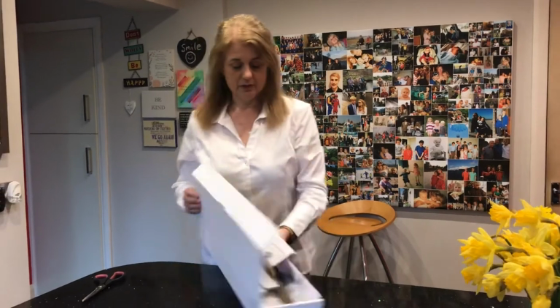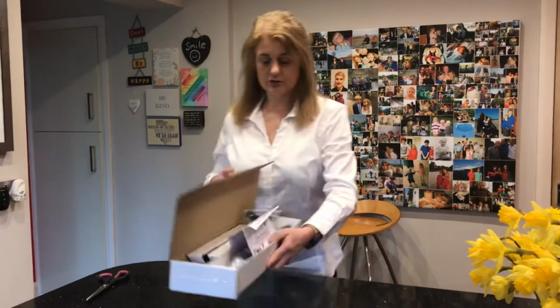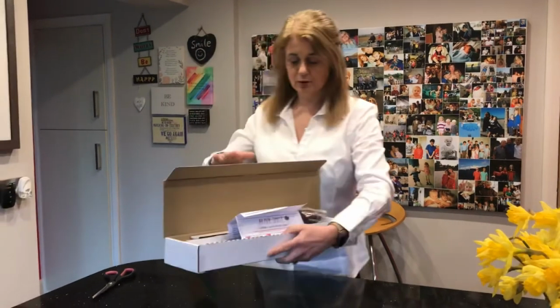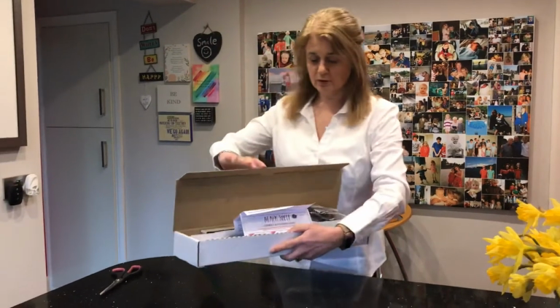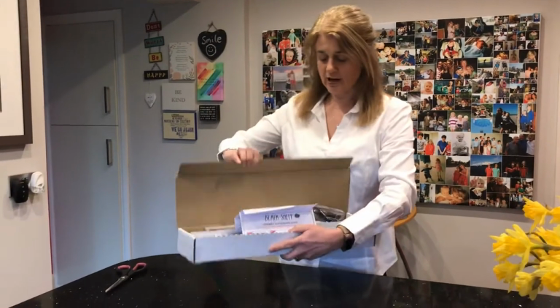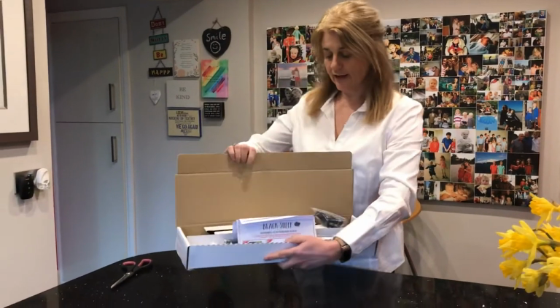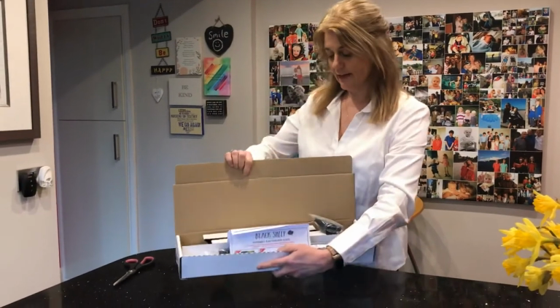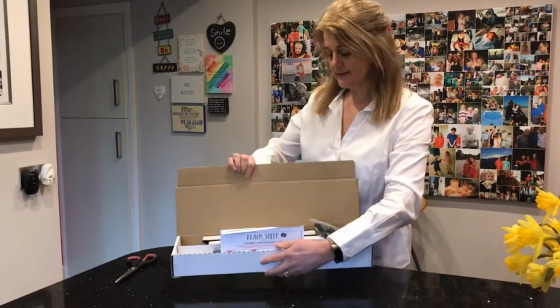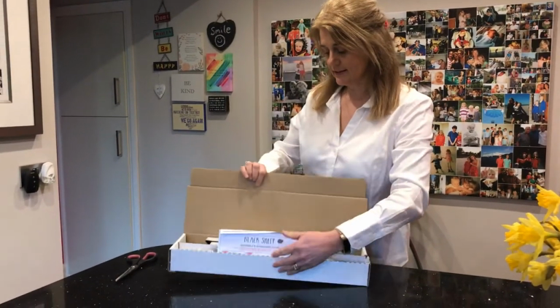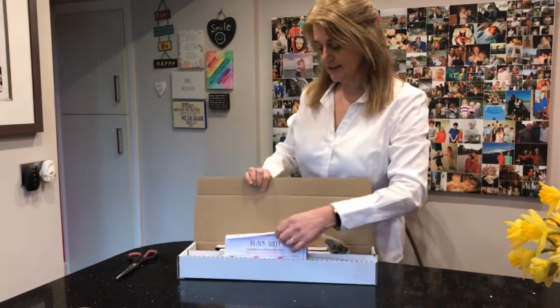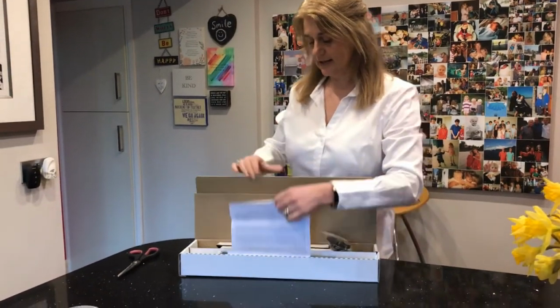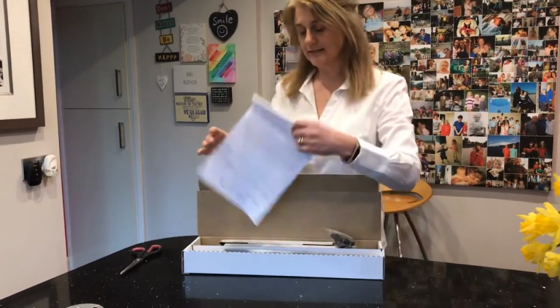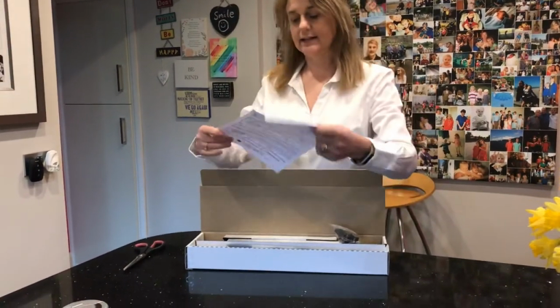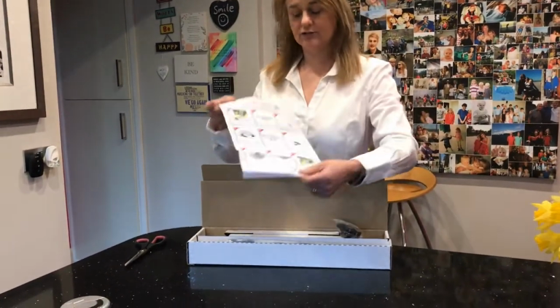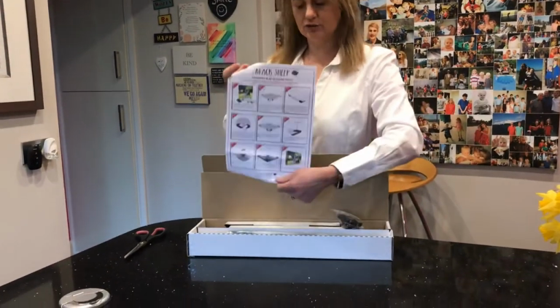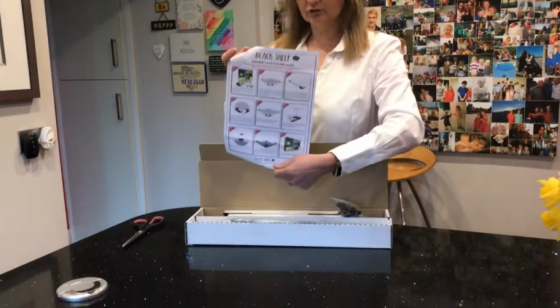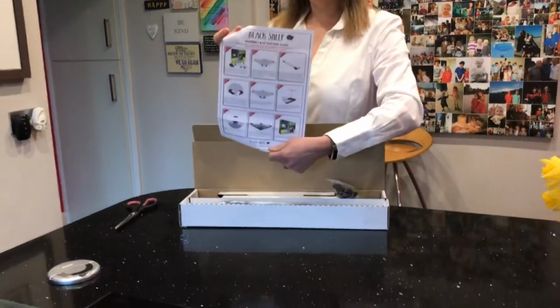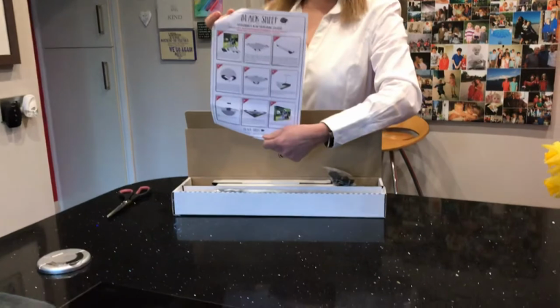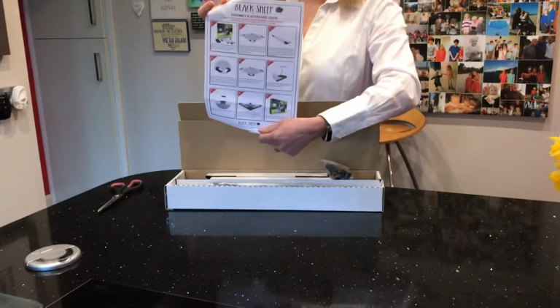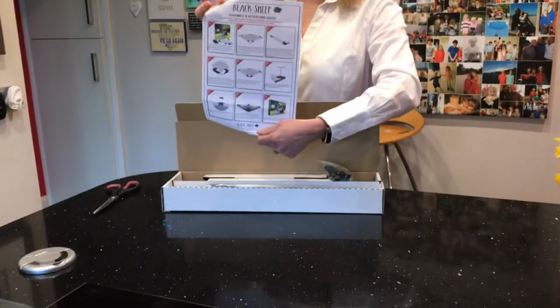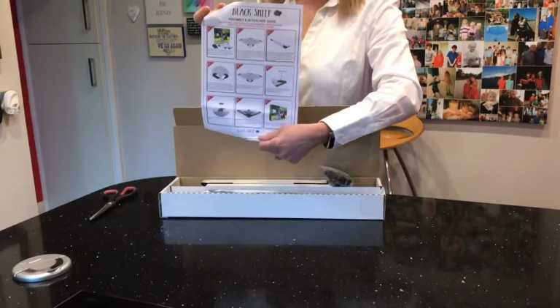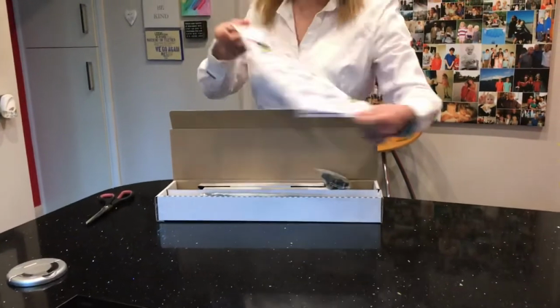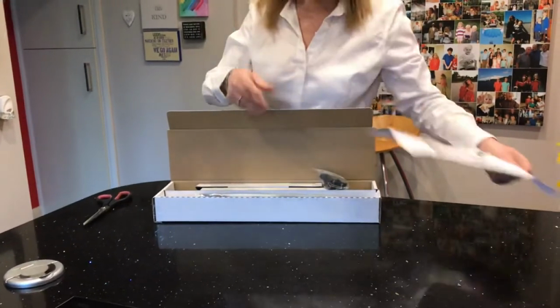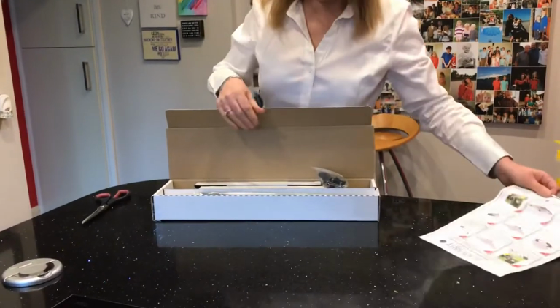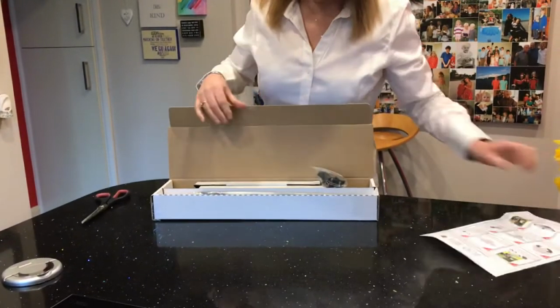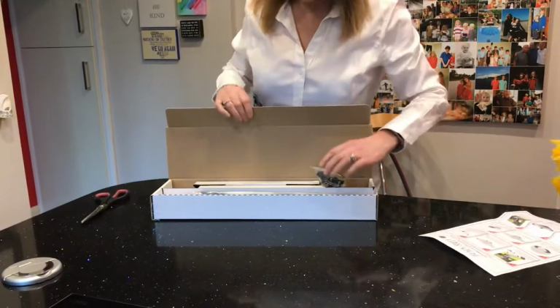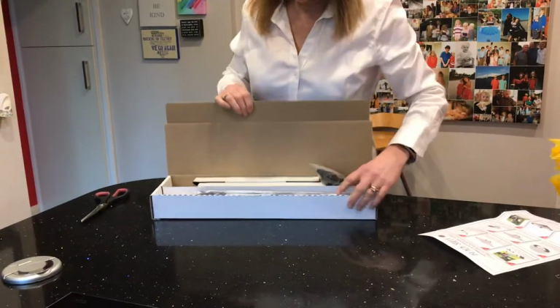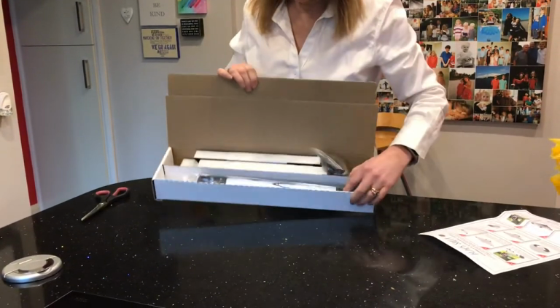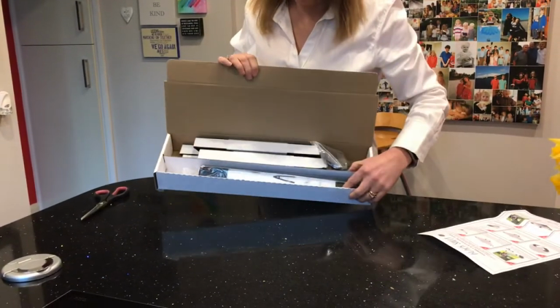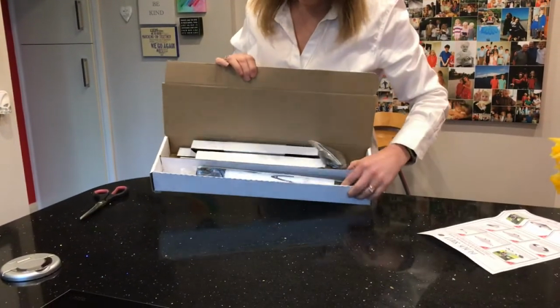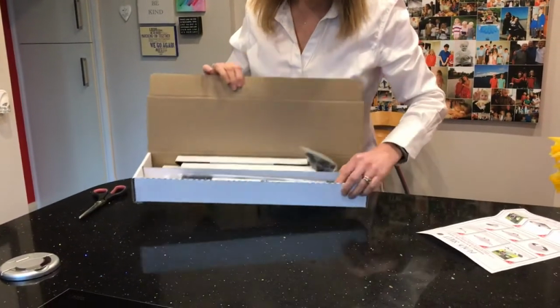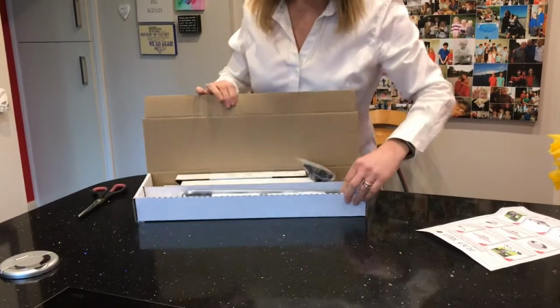So the box will arrive like this. It has the instructions on how to put it together and it has the bars and the canvas.